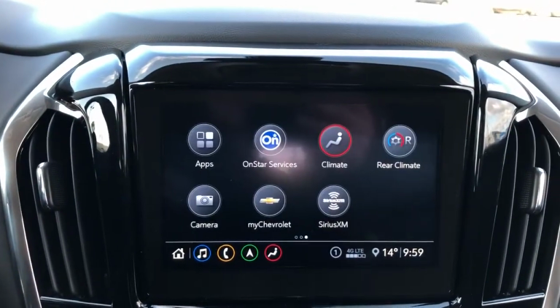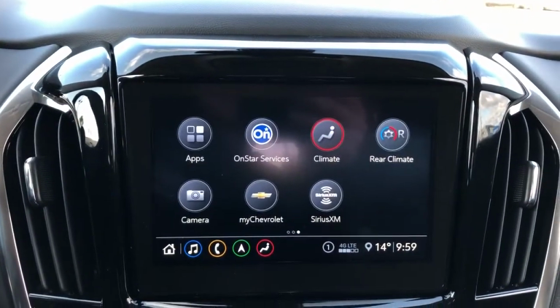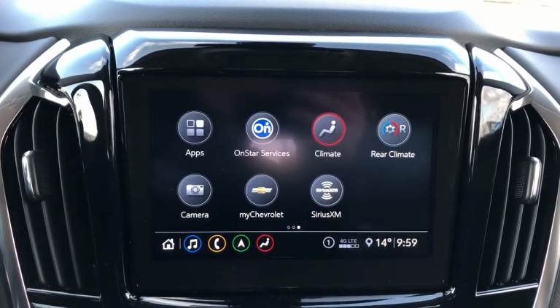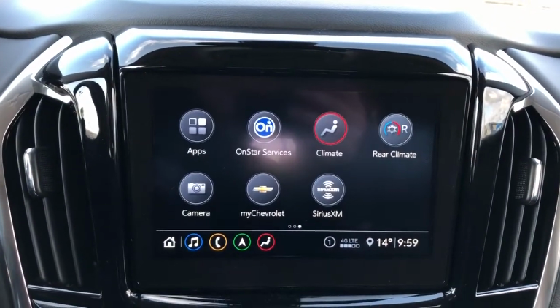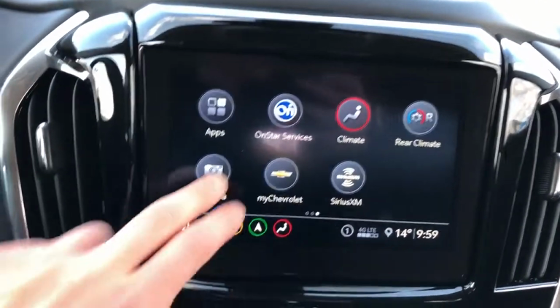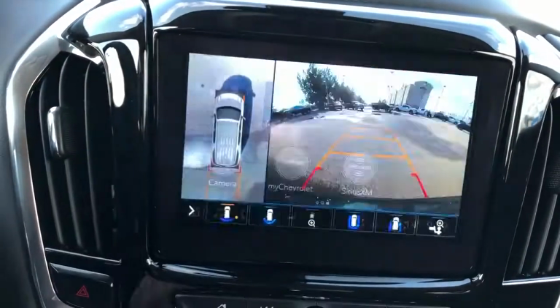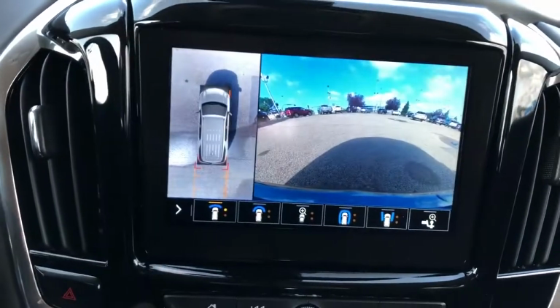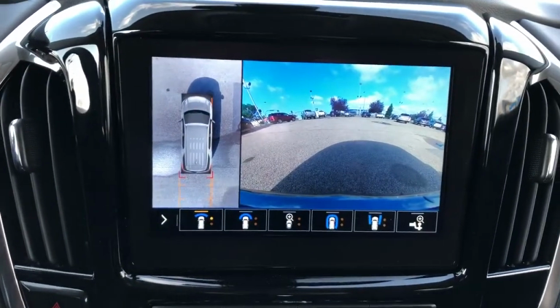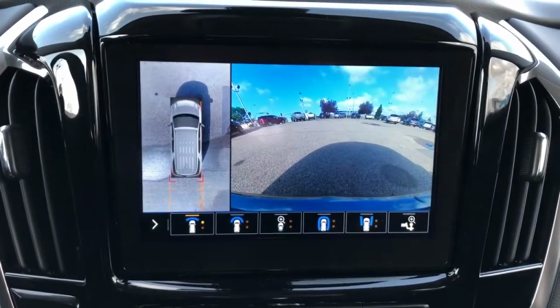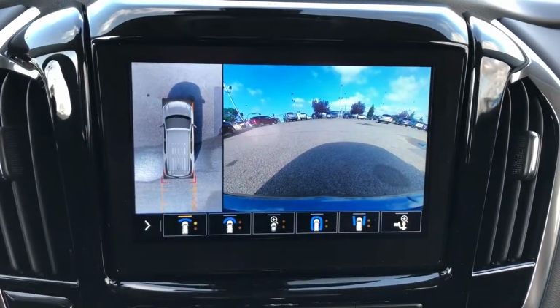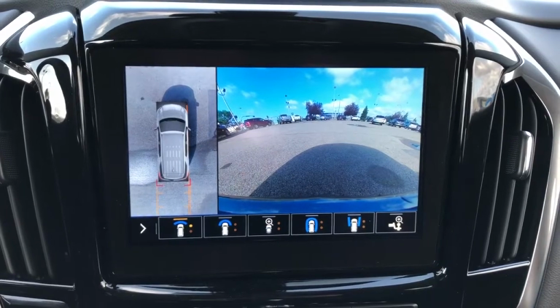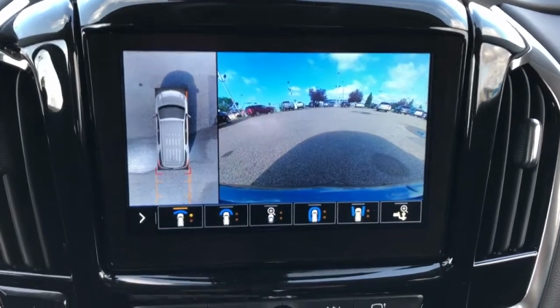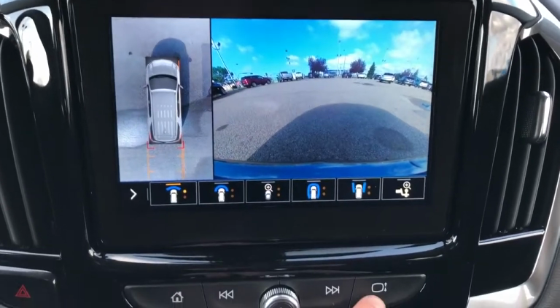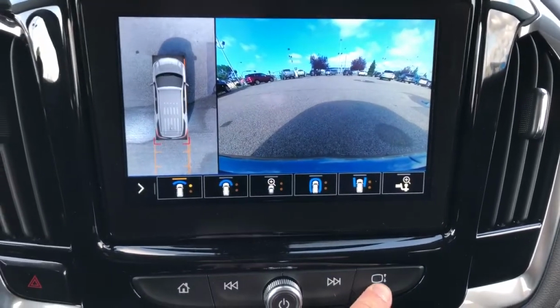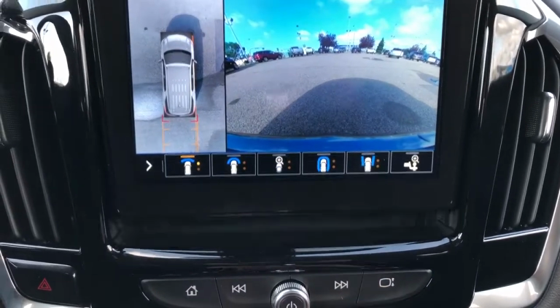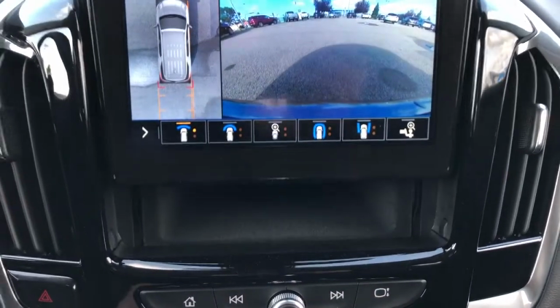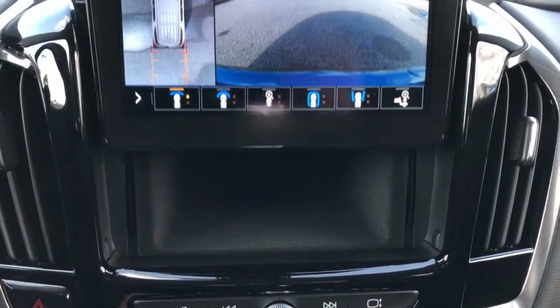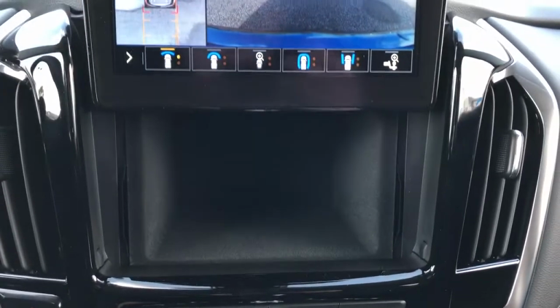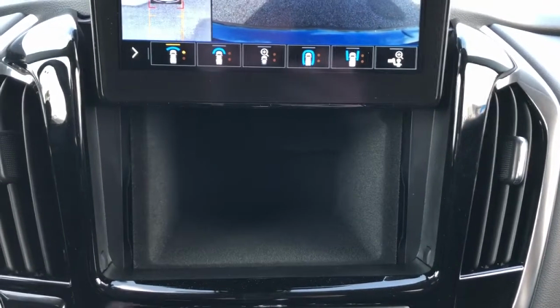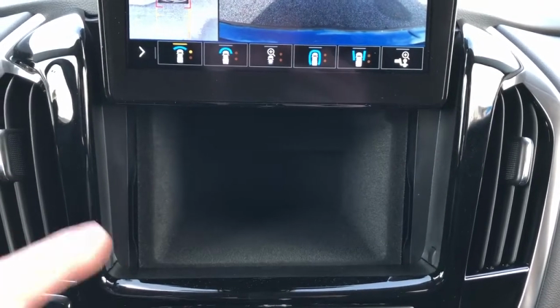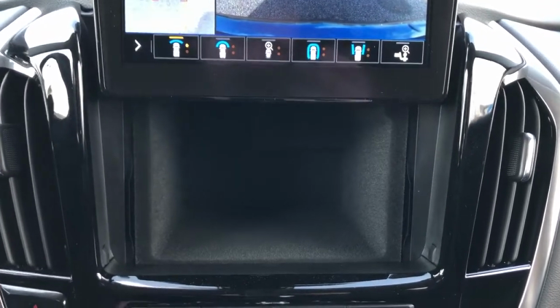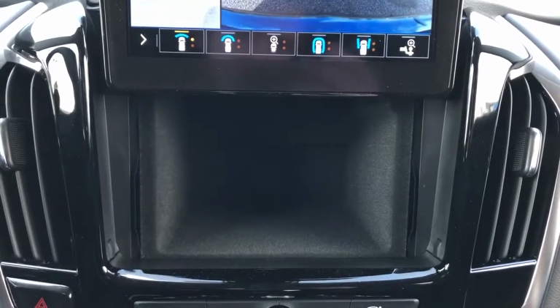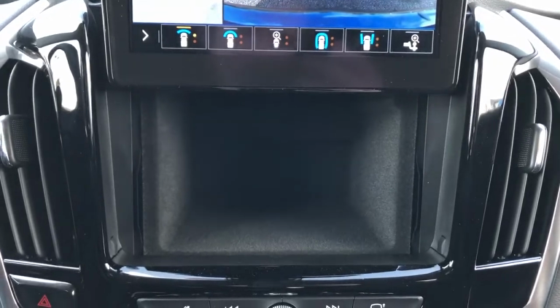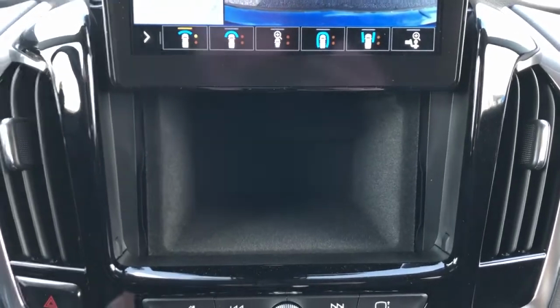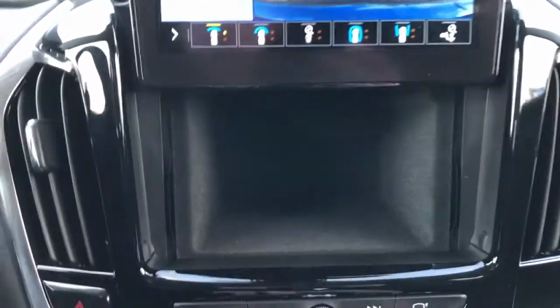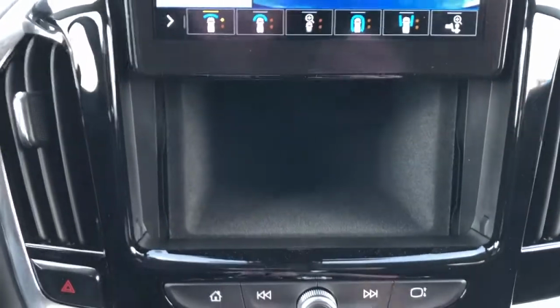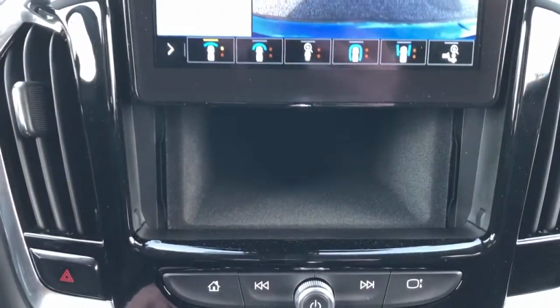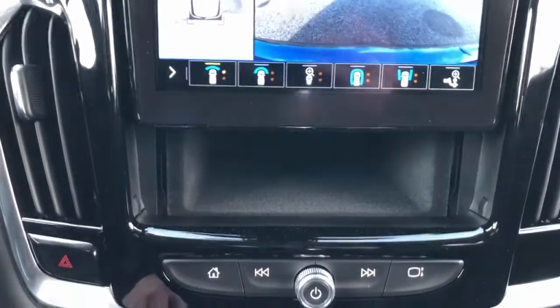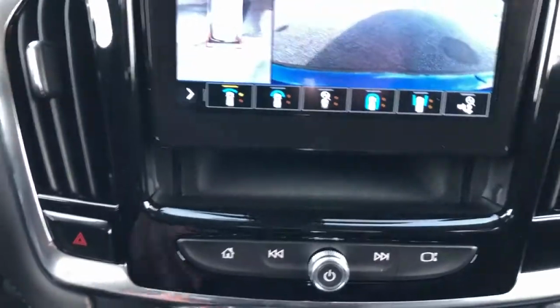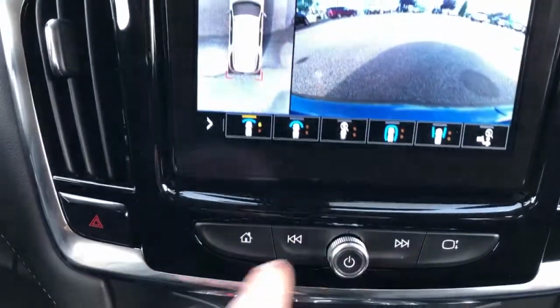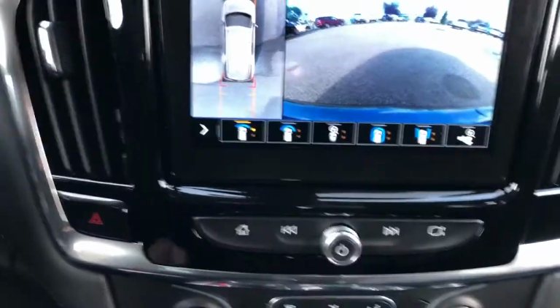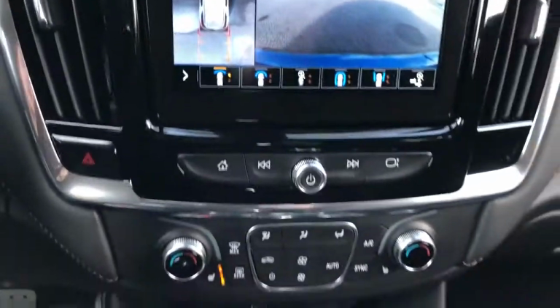We can also adjust the front and rear climate and have our integrated backup camera with overhead view. Push this button down here and you'll see it also slides up, revealing a felt-lined cubby just behind. We also have our home button and radio controls underneath.